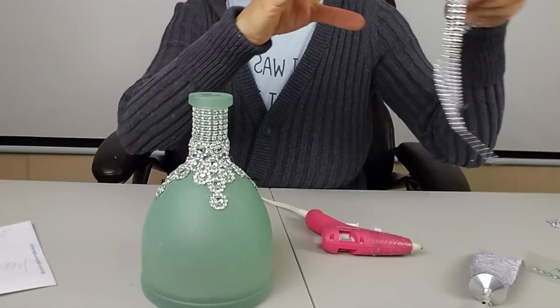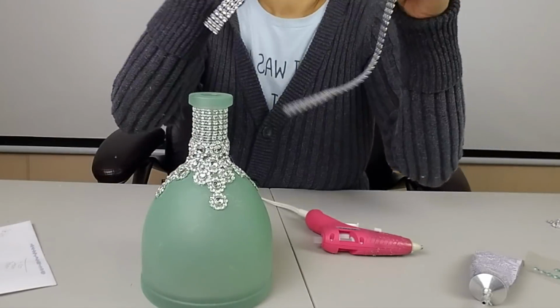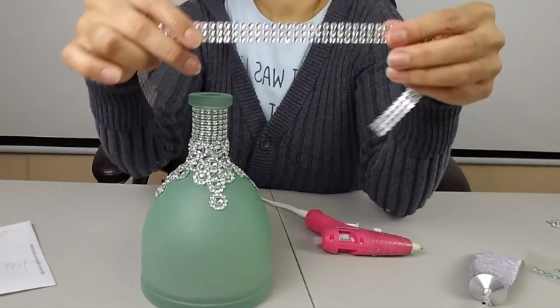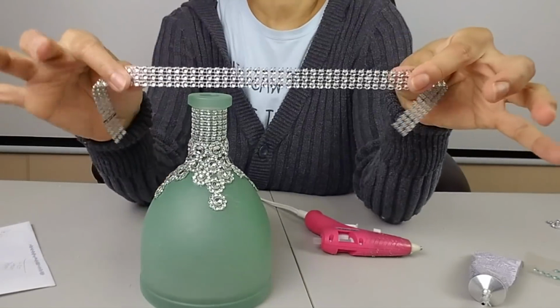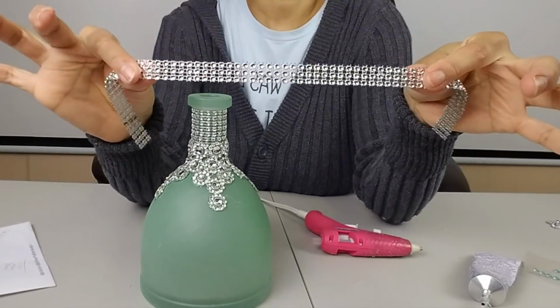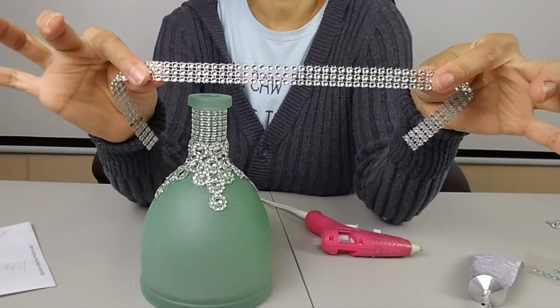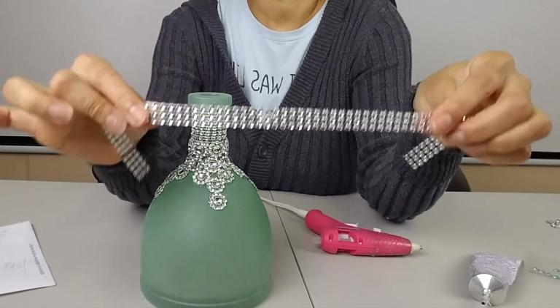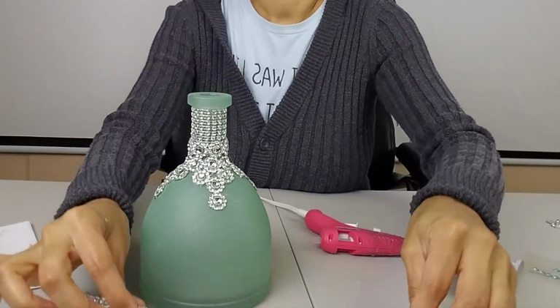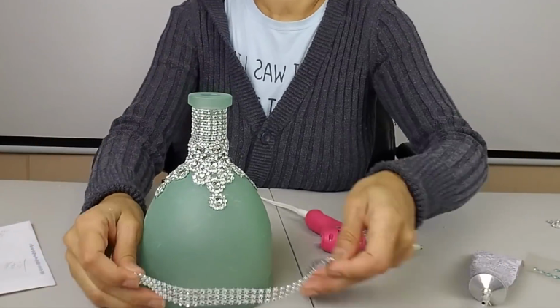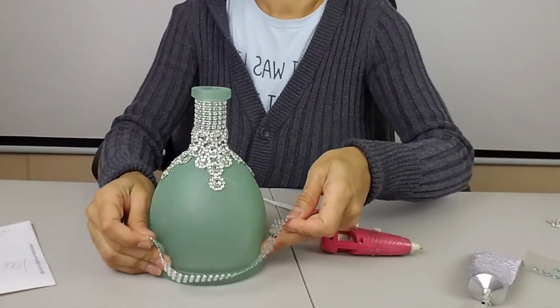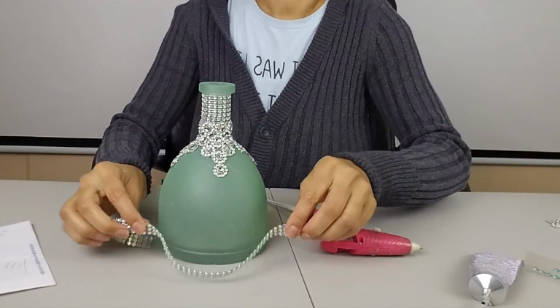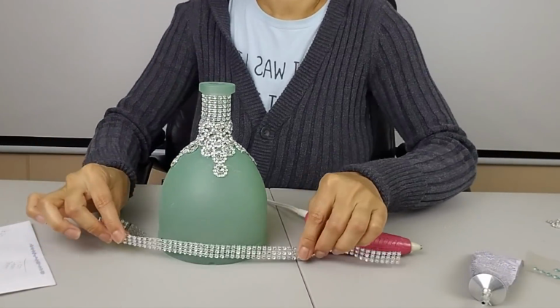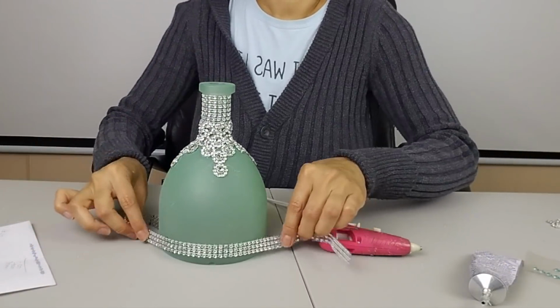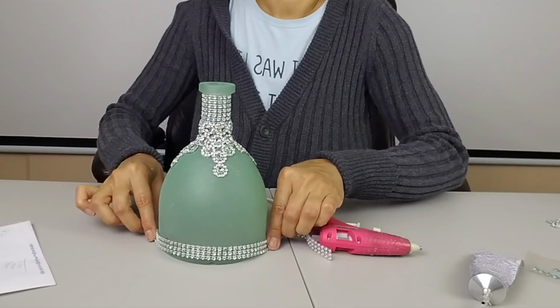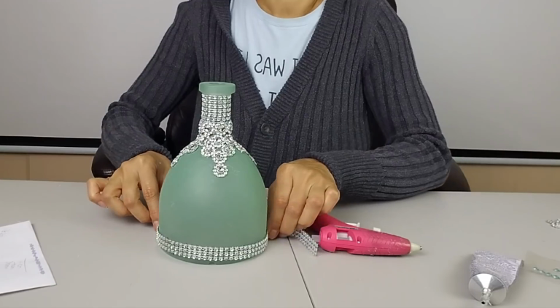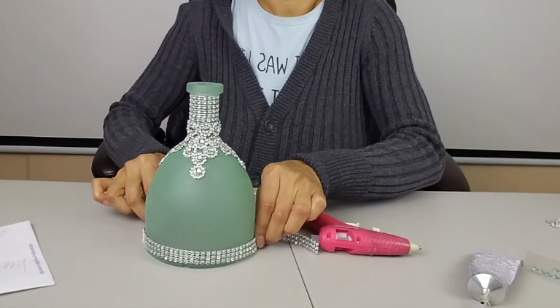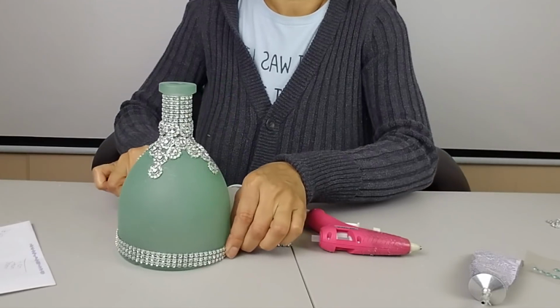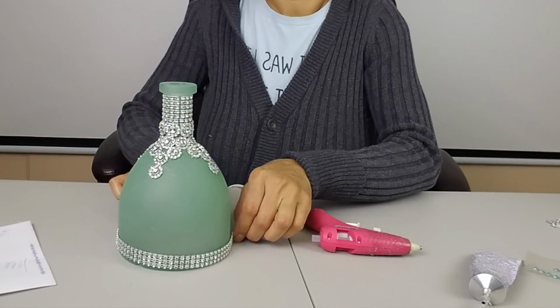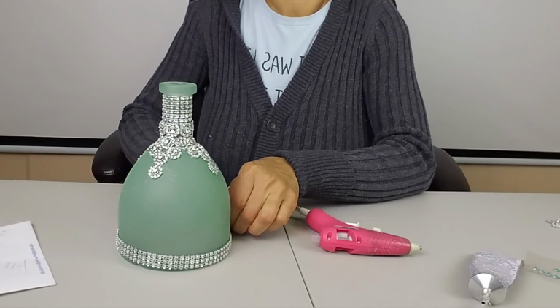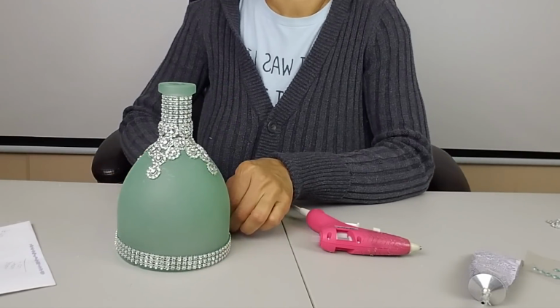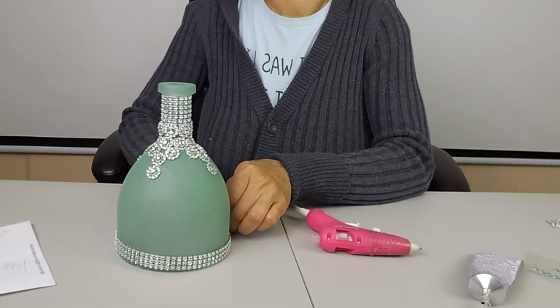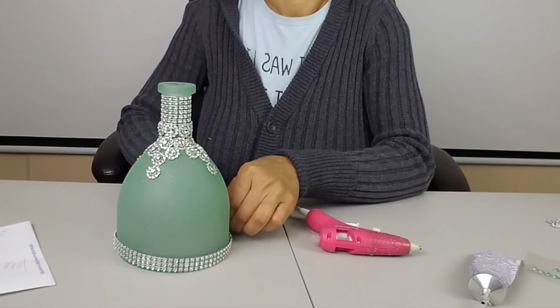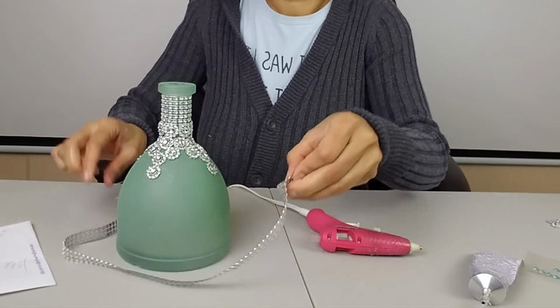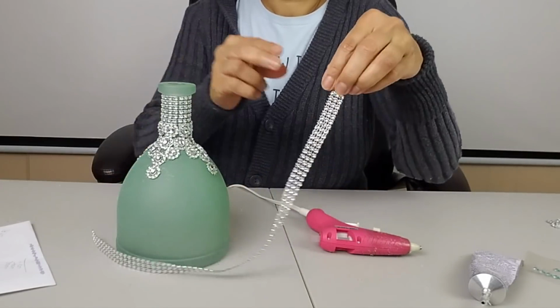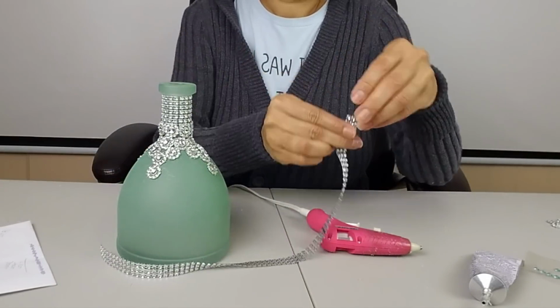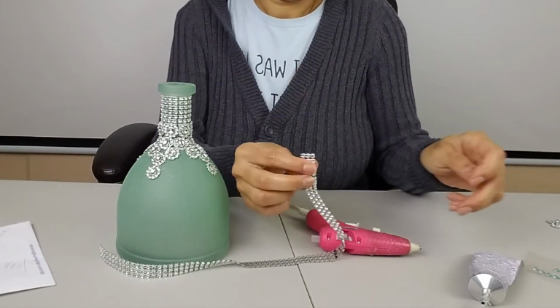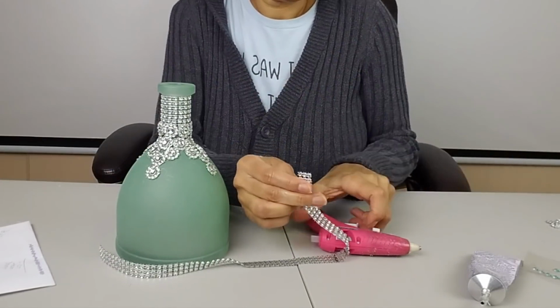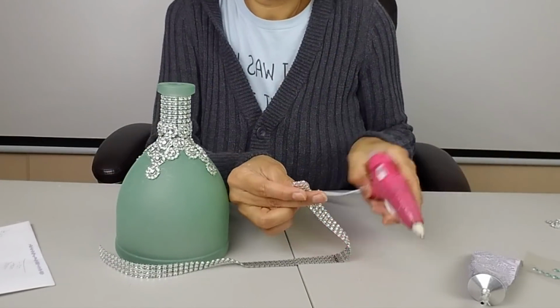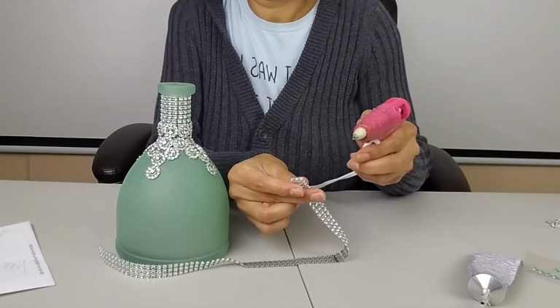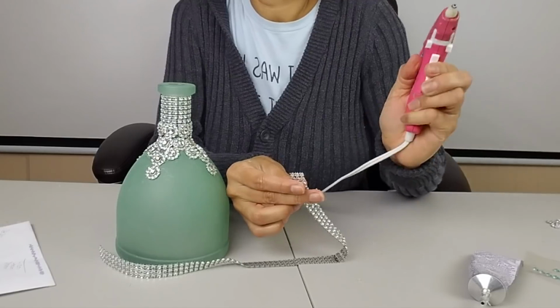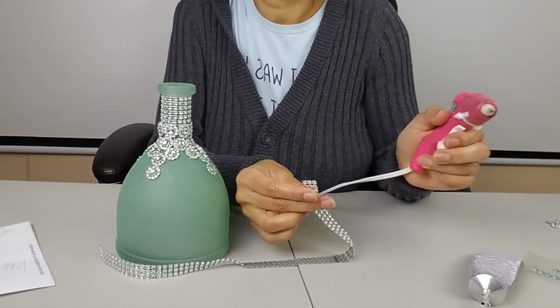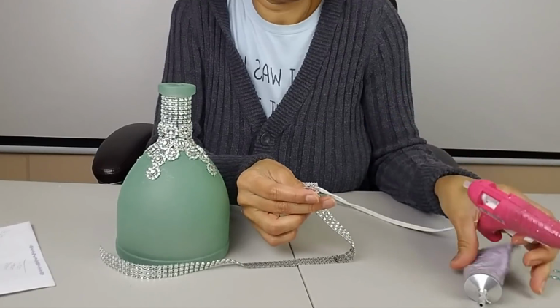Next I'm going to take a three-row strip of my diamond wrap and I'm going to glue it around the bottom of the bottle. Again, I will be using my hot glue gun and the E6000 glue.